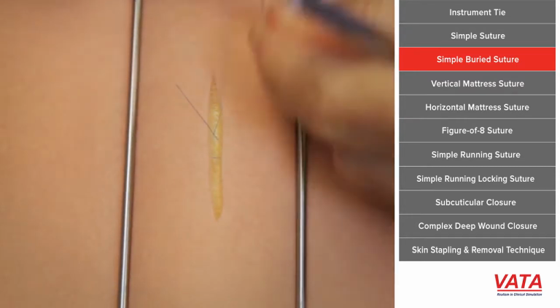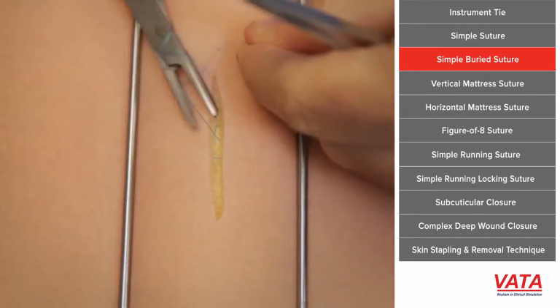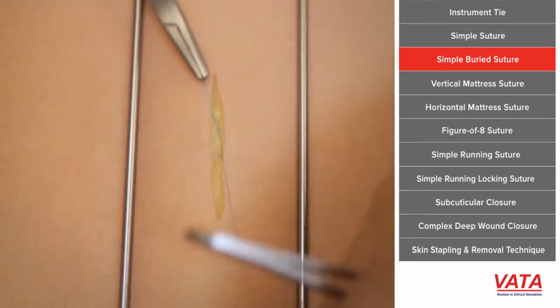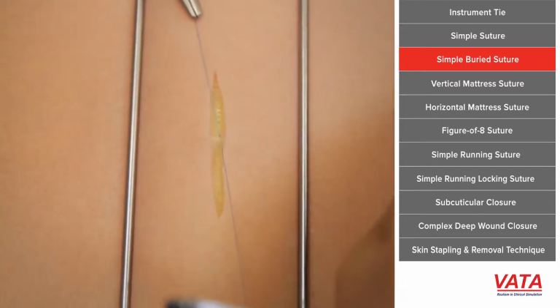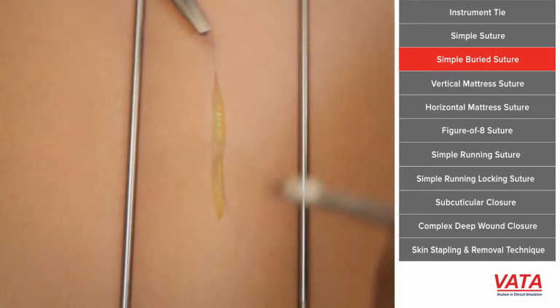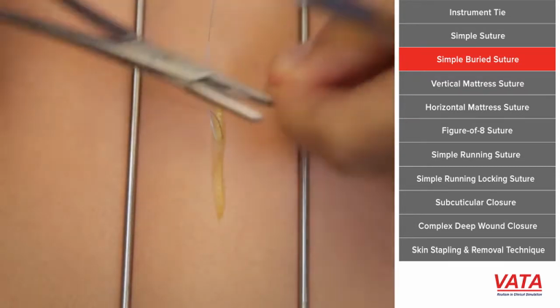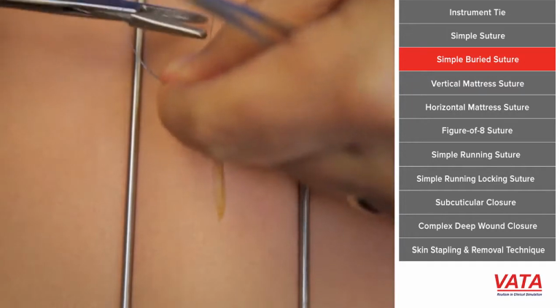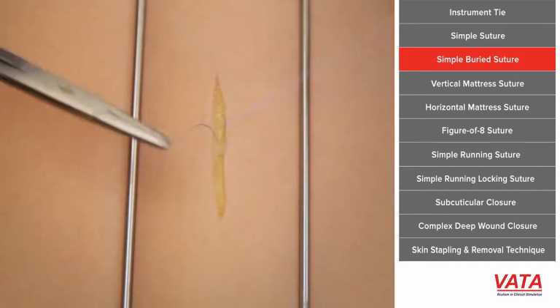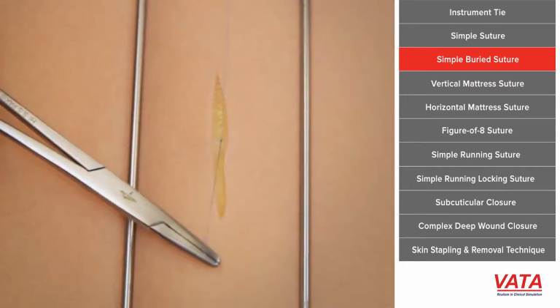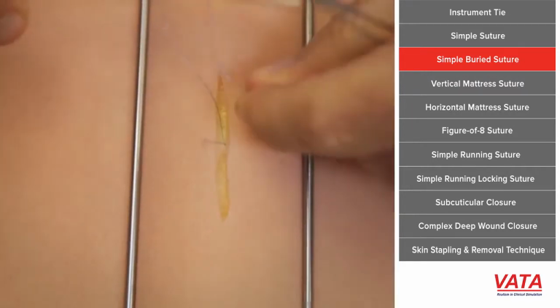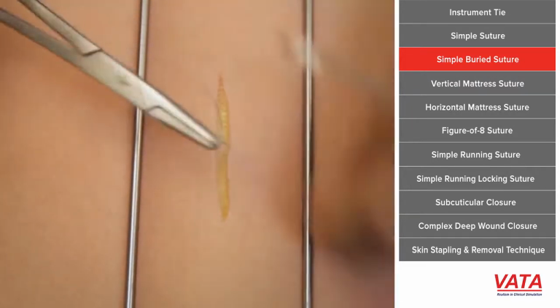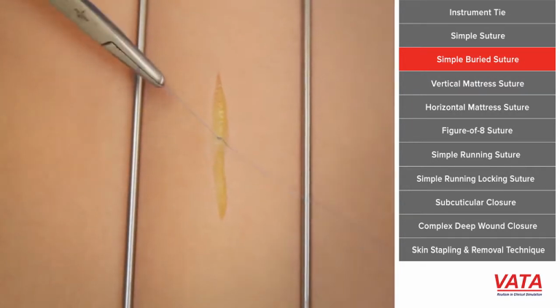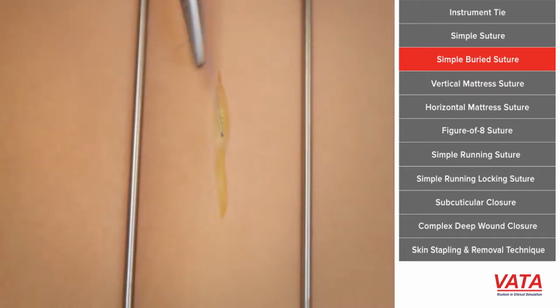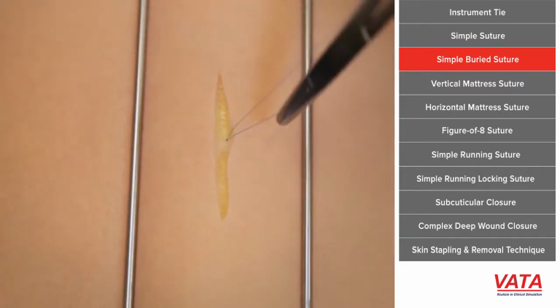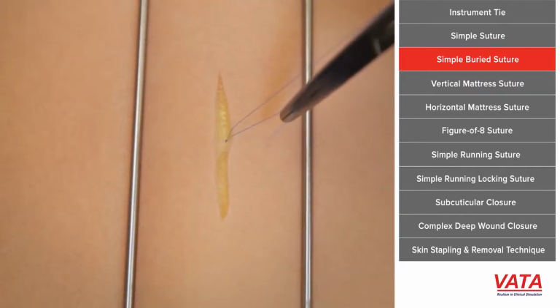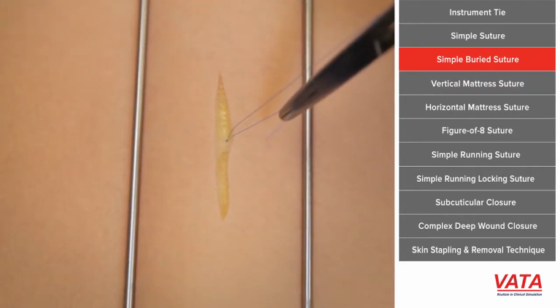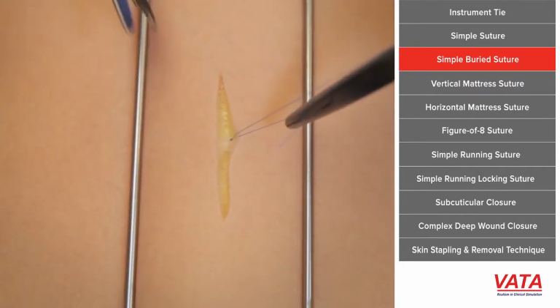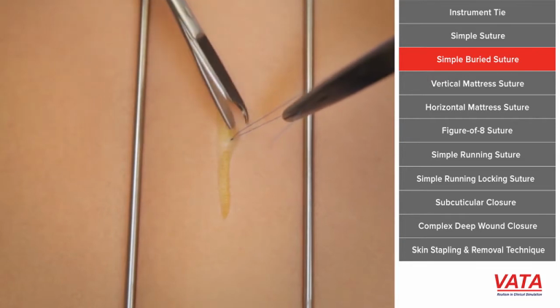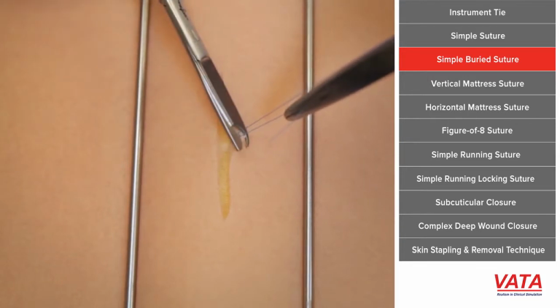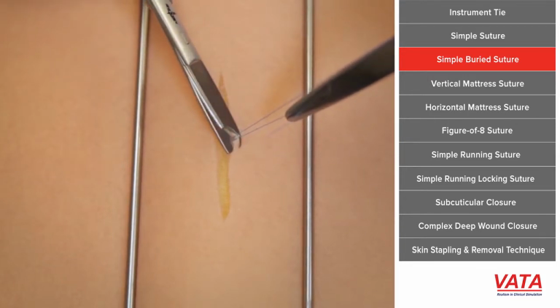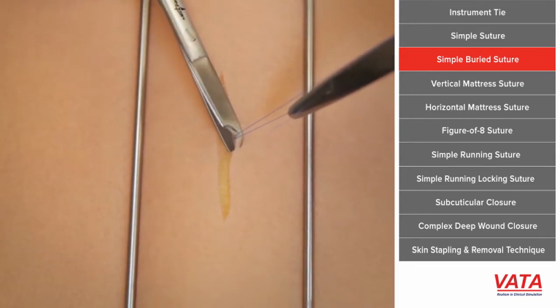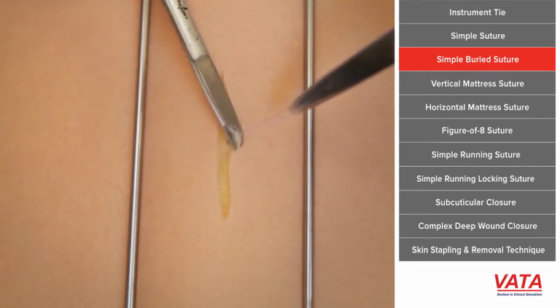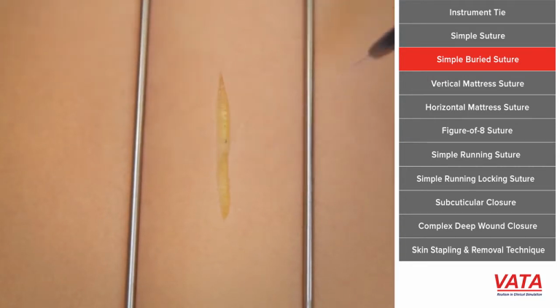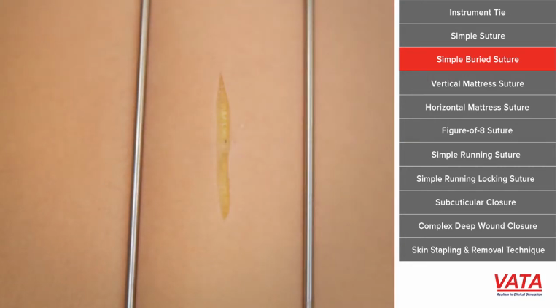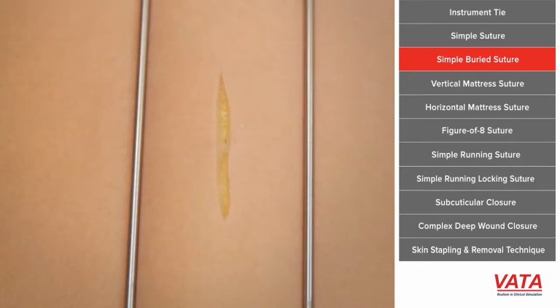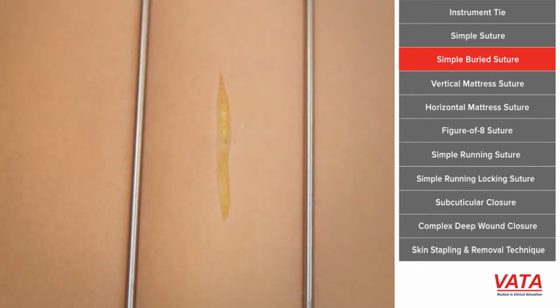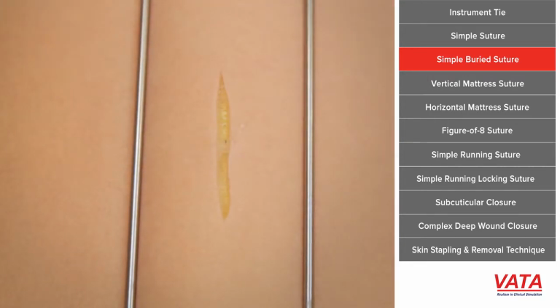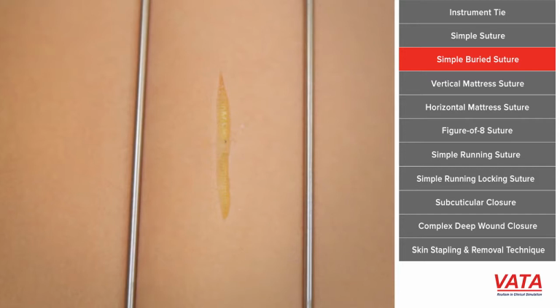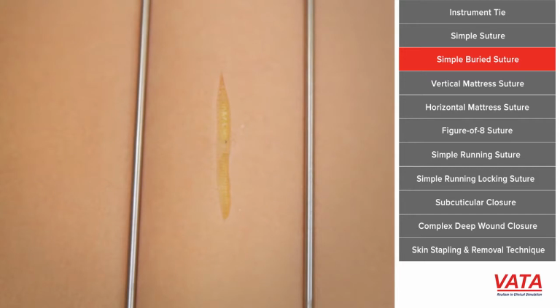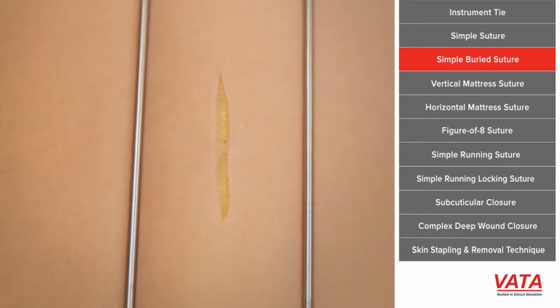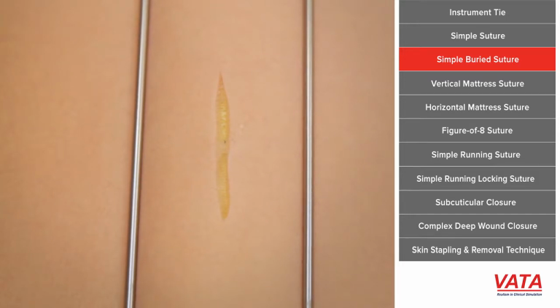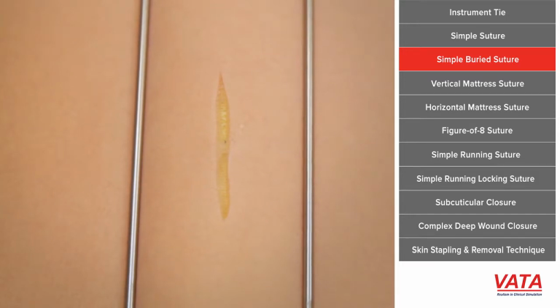So both threads of the suture are now deep, and what that's going to do when we tie this is it's going to pull everything together, but the knot itself is actually going to be underneath. This is important because we want to take all the tension off the skin, whether we're steri-stripping it or